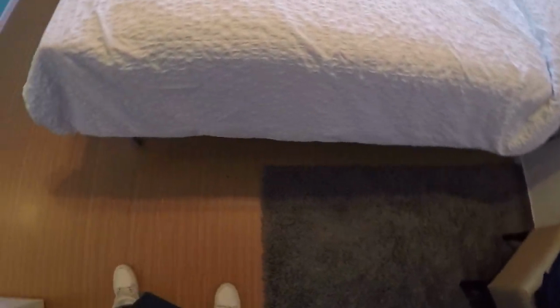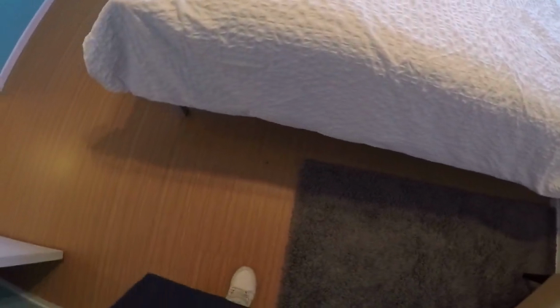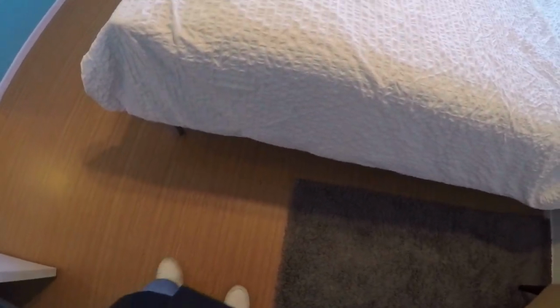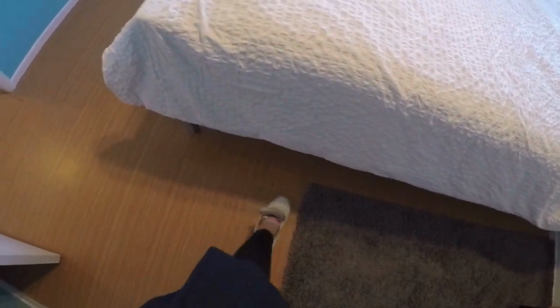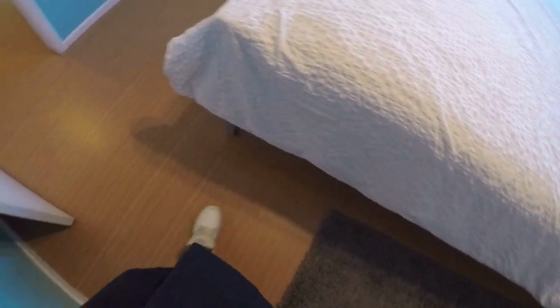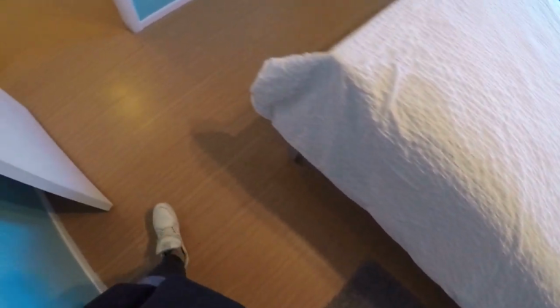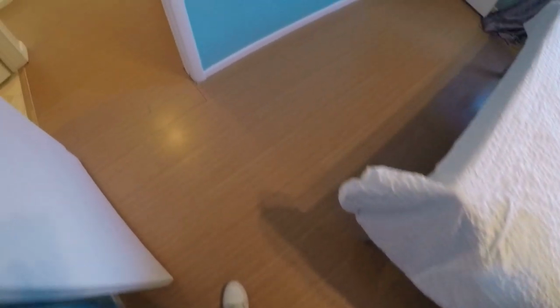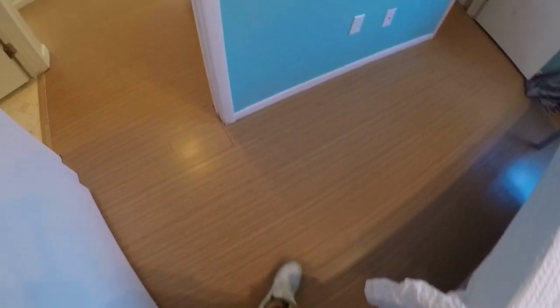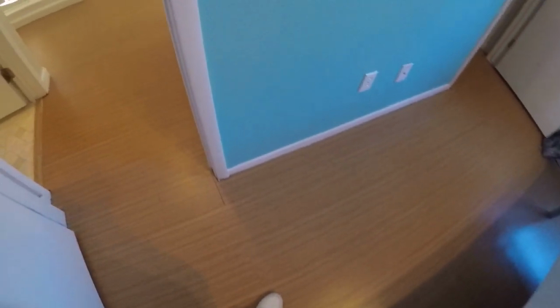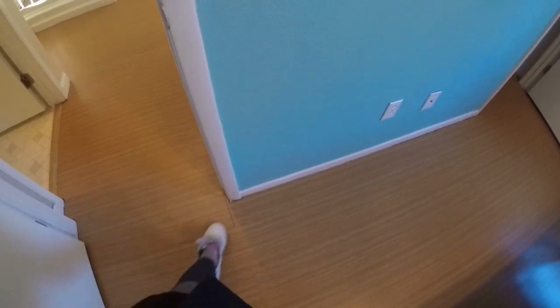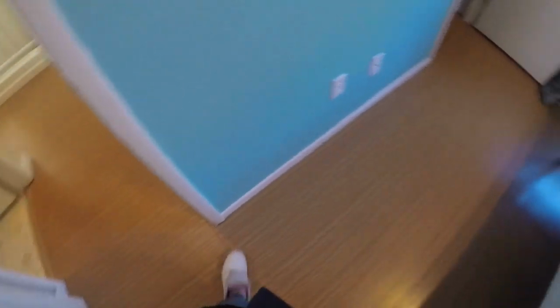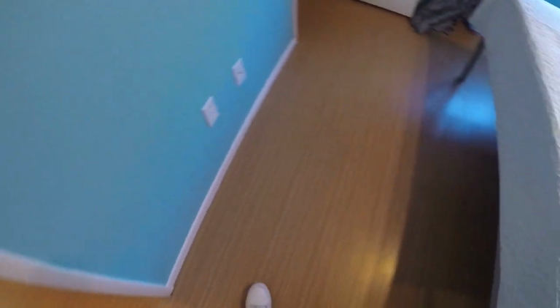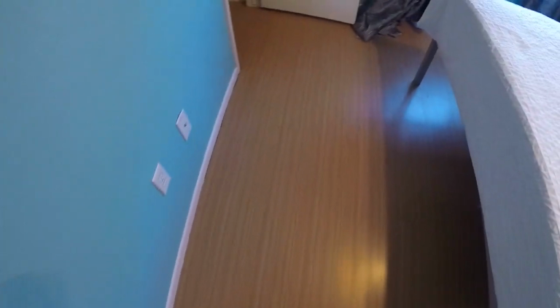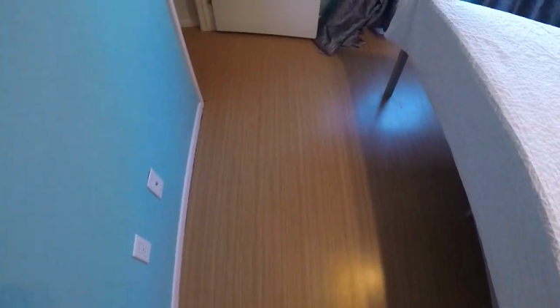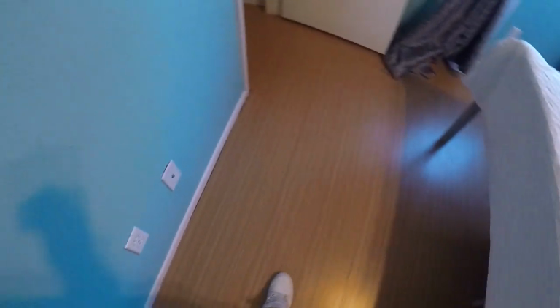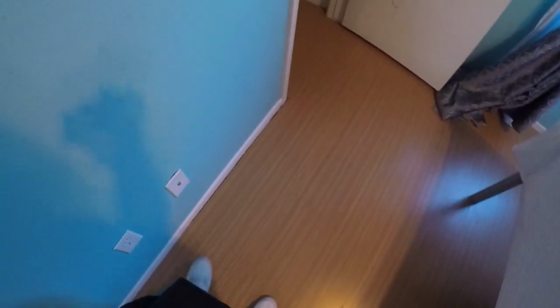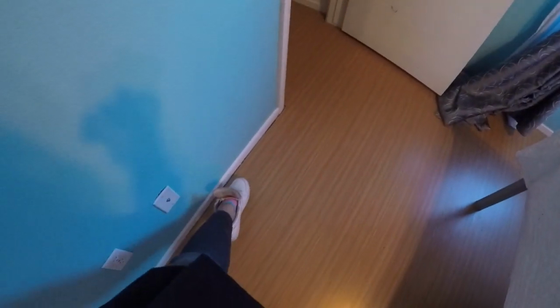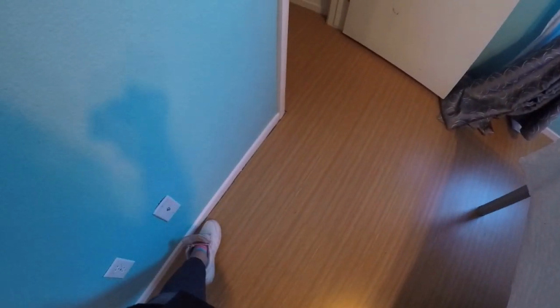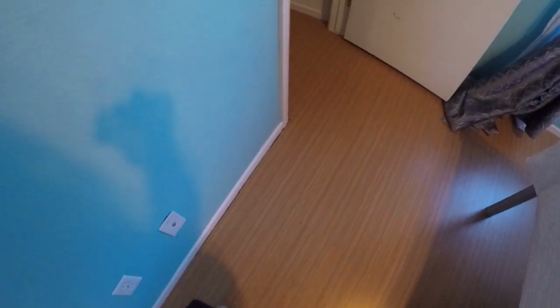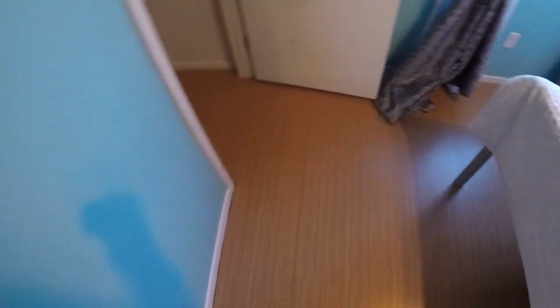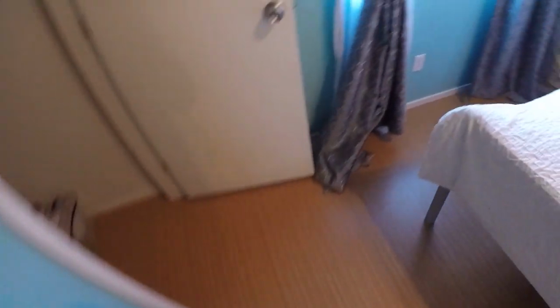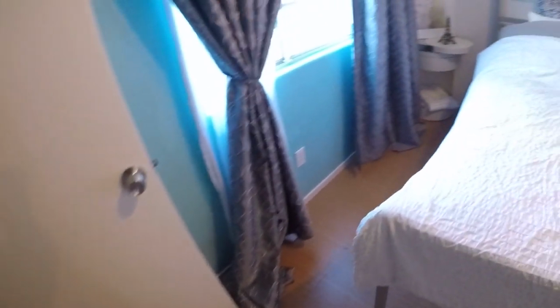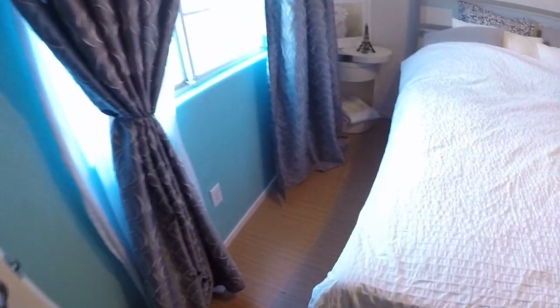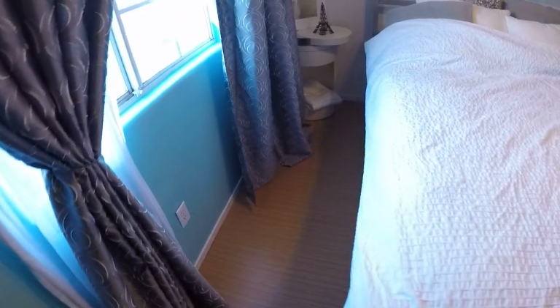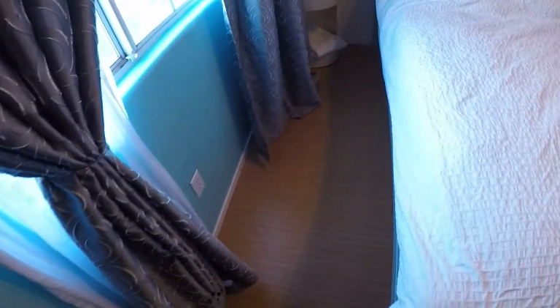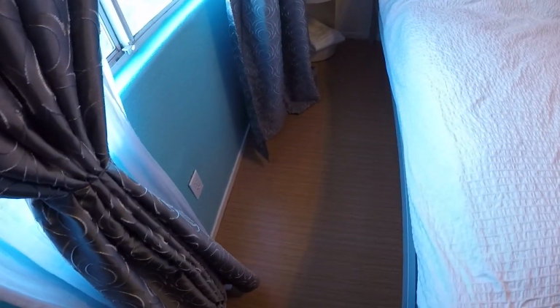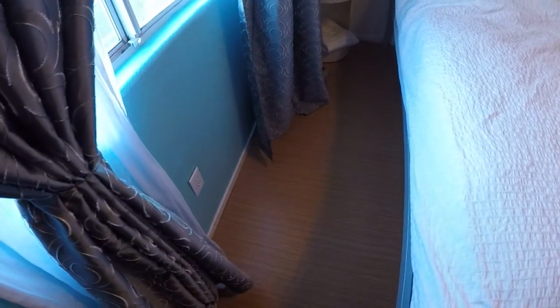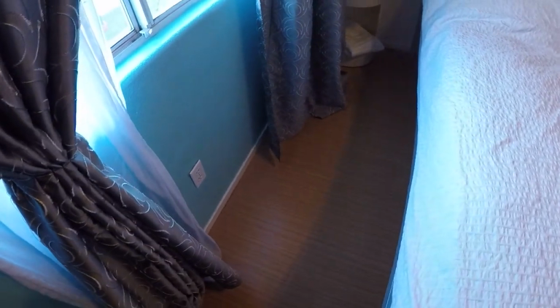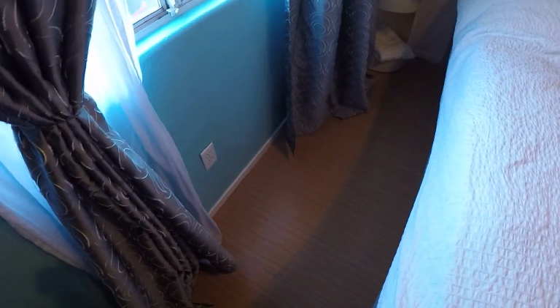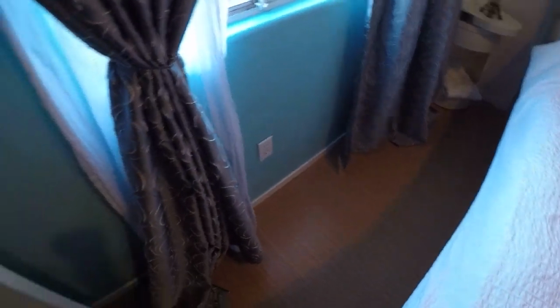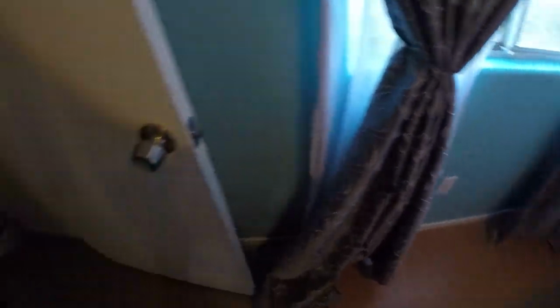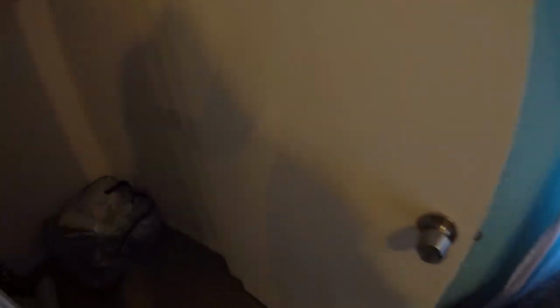Little chip in the laminate there, and a little gap. These are not big deals — I'm just pointing them out so there are no surprises. It's just not the best flooring job.